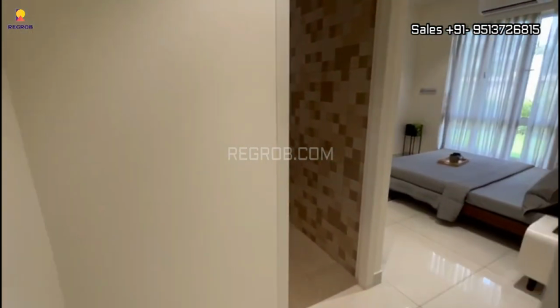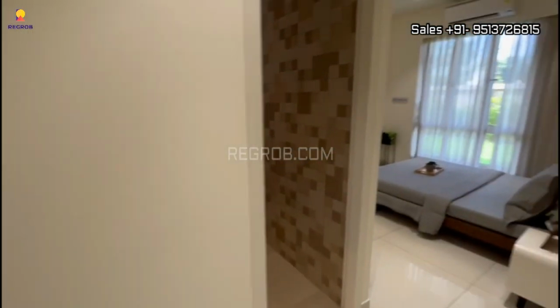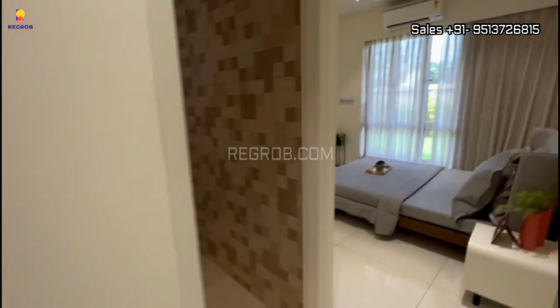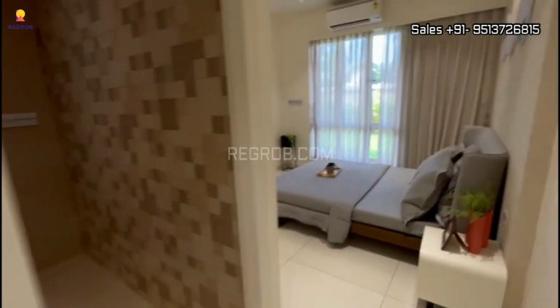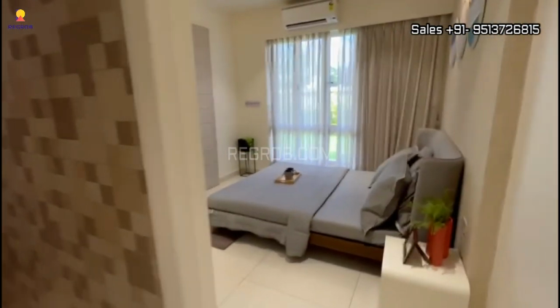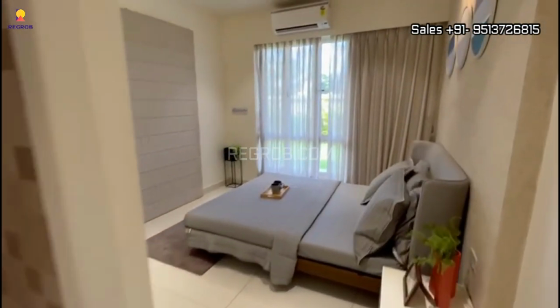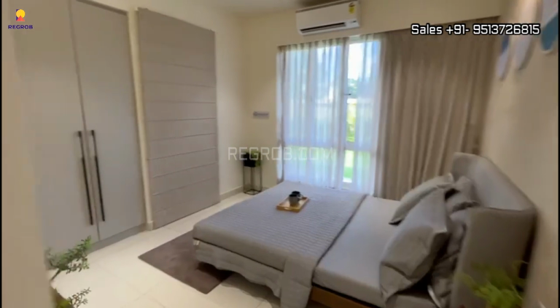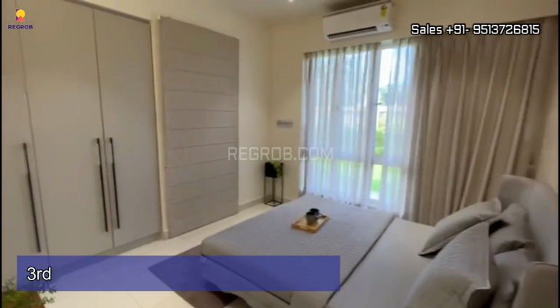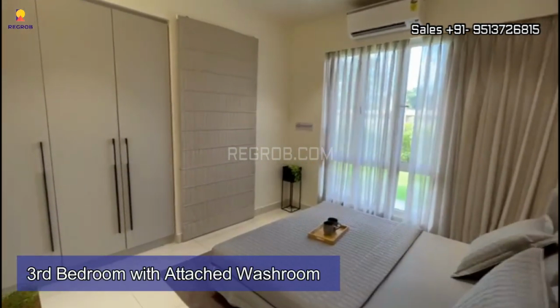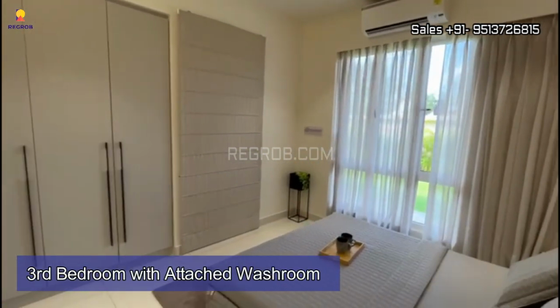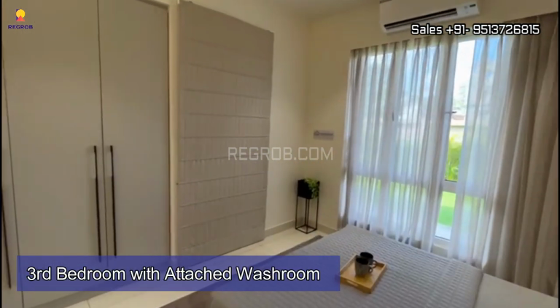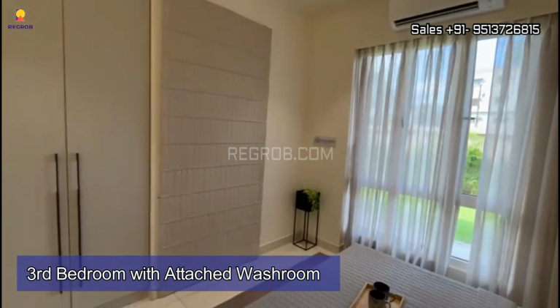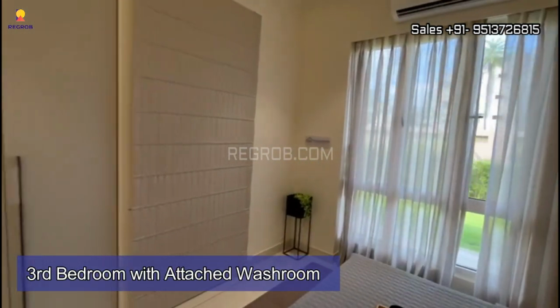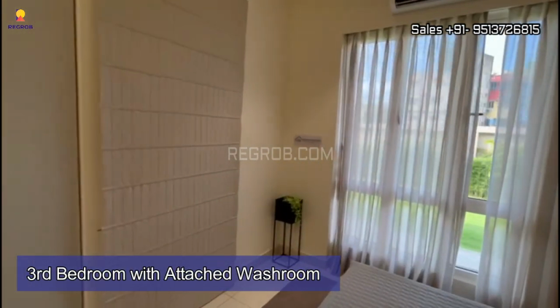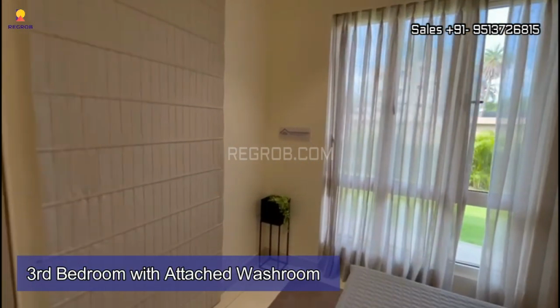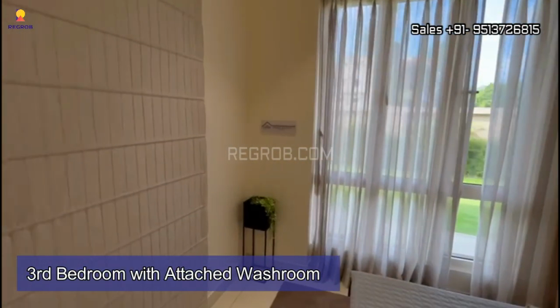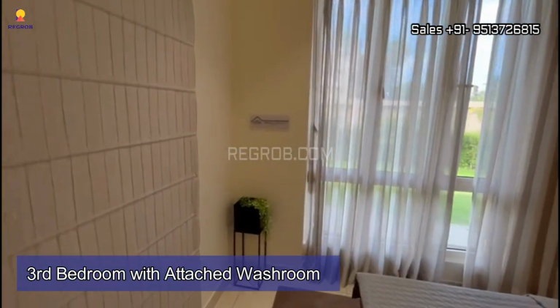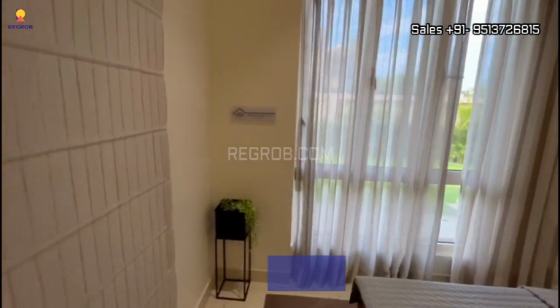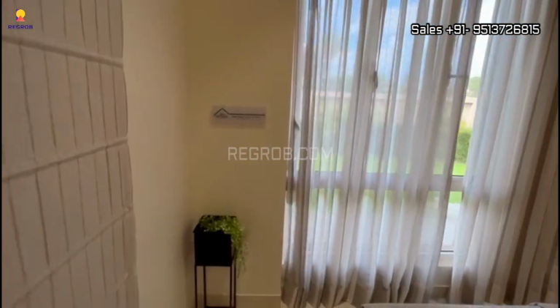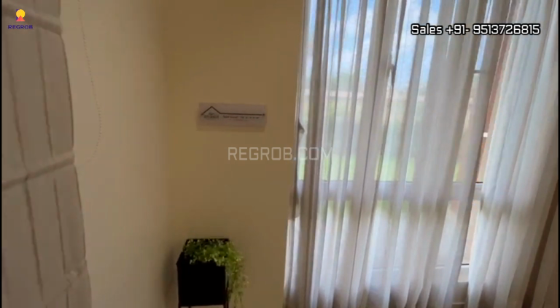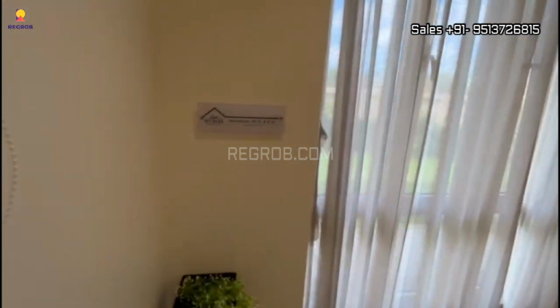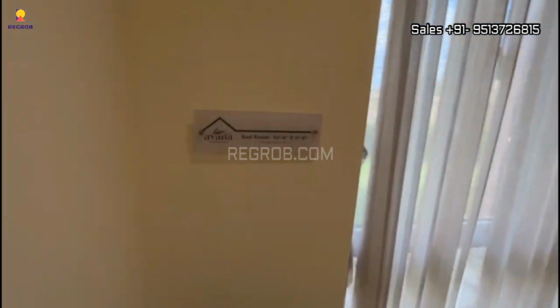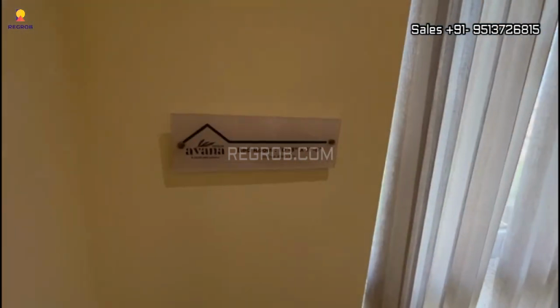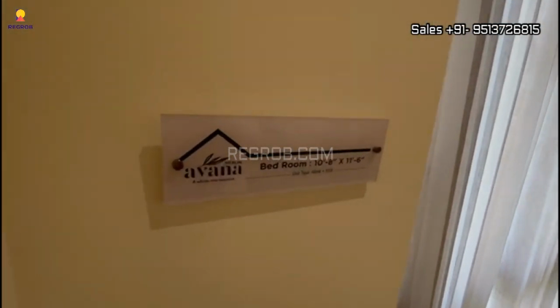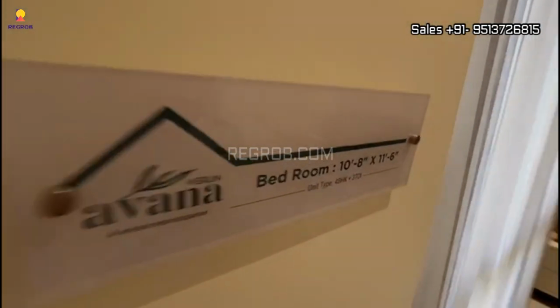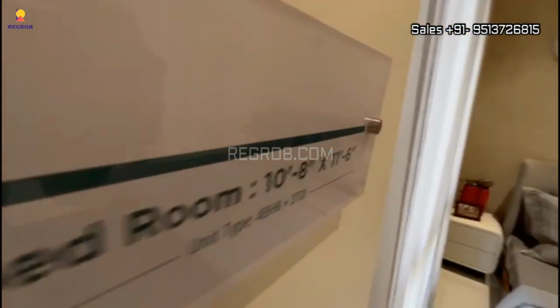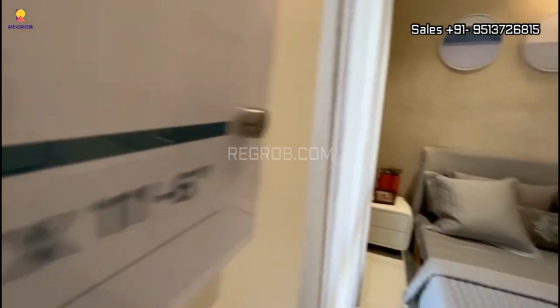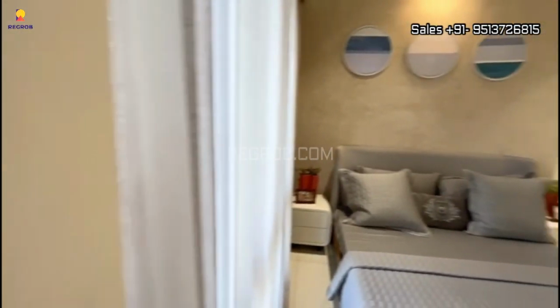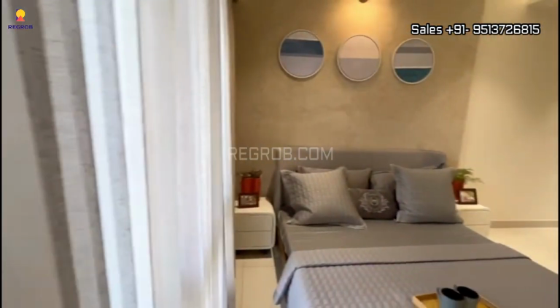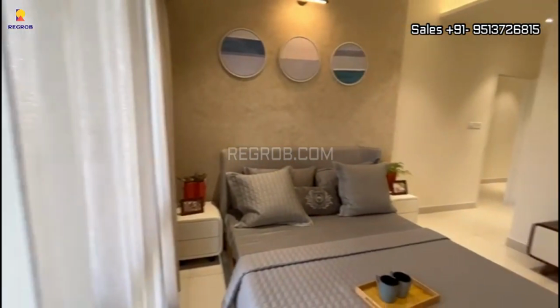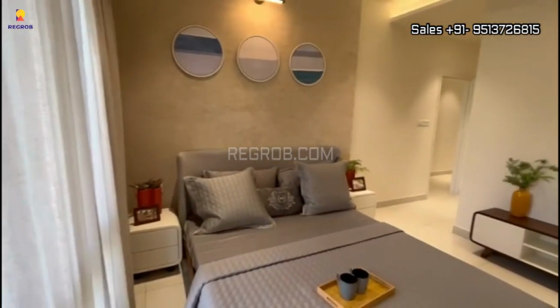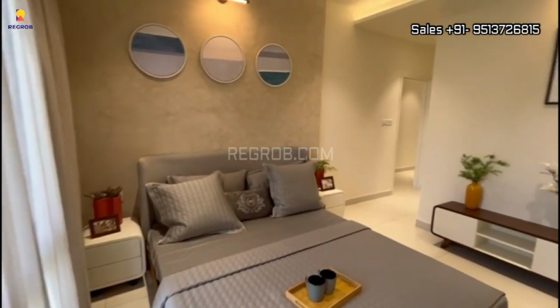Now we have entered into the third bedroom. This room has an attached washroom and a wide, full-length window for ventilation.